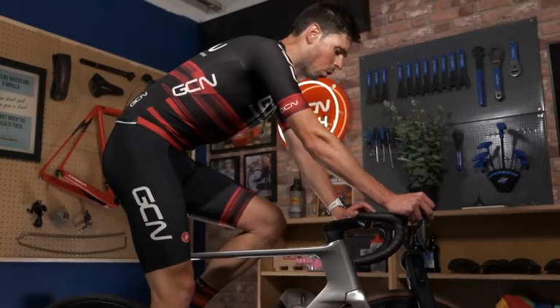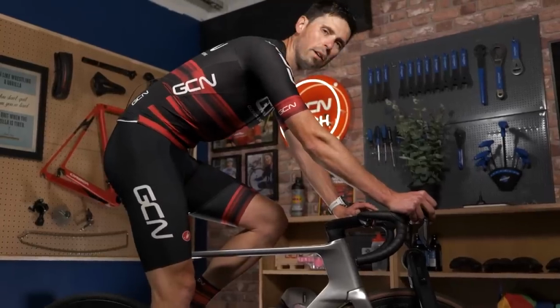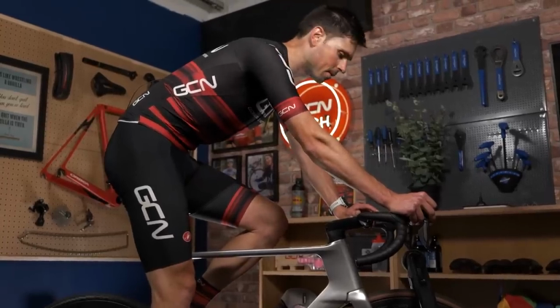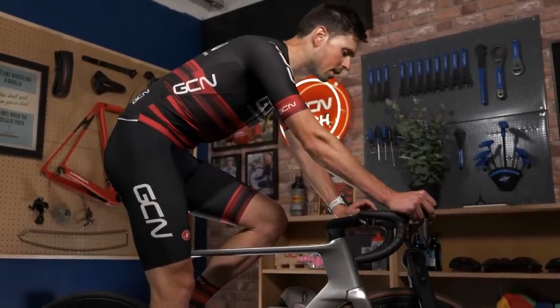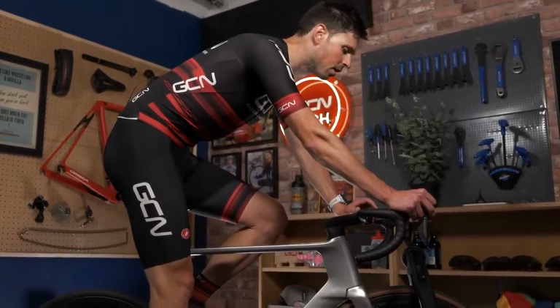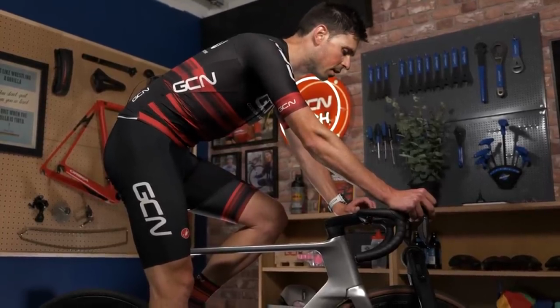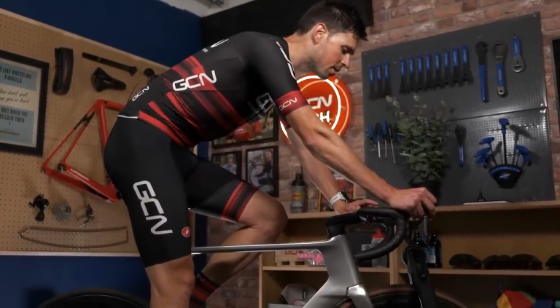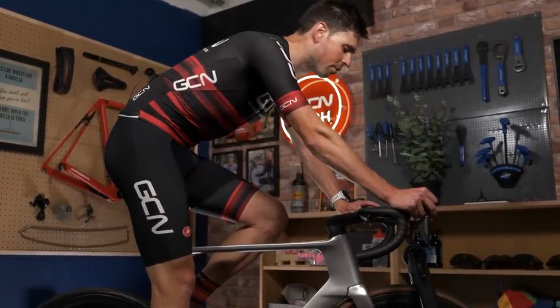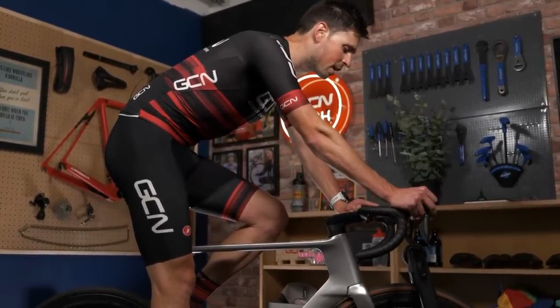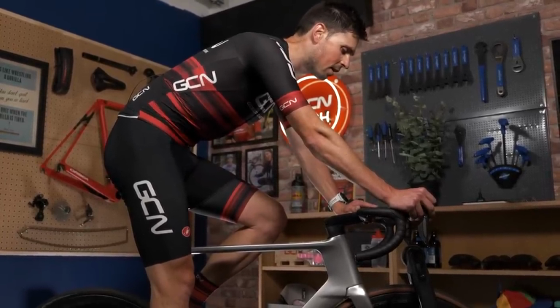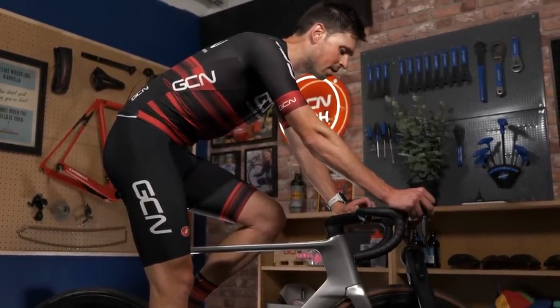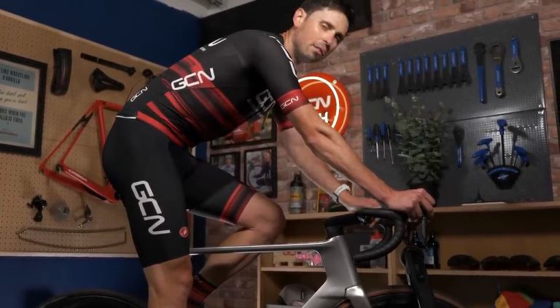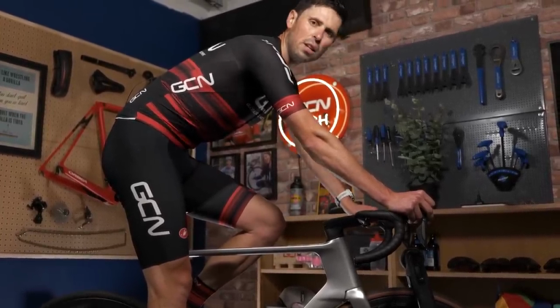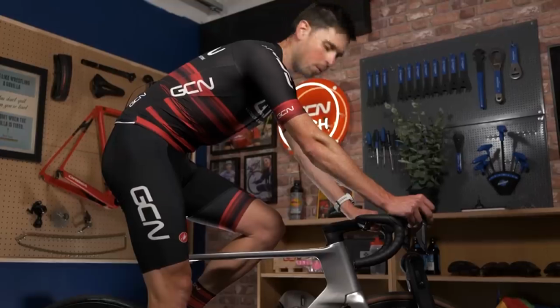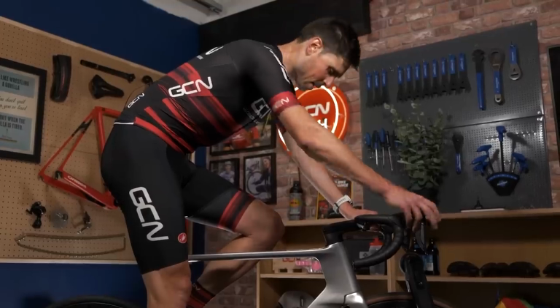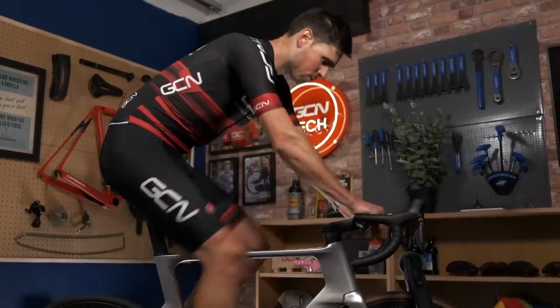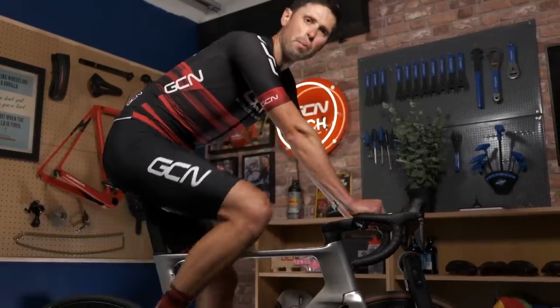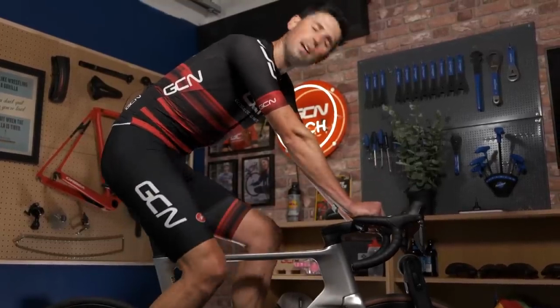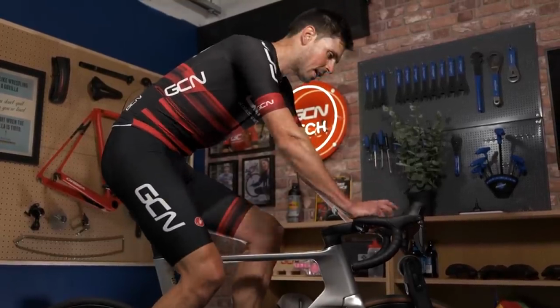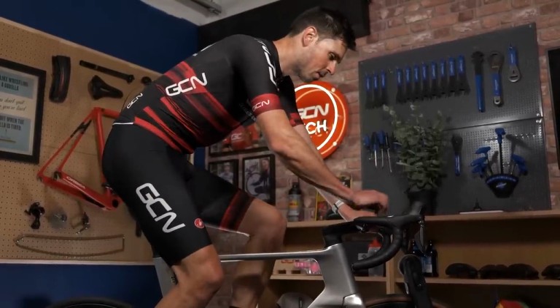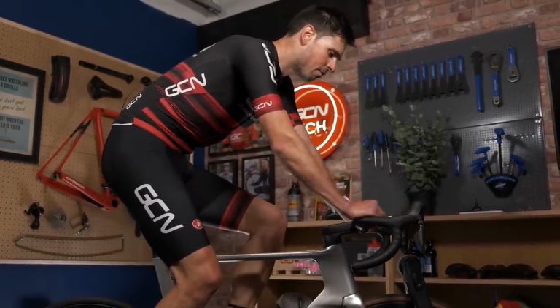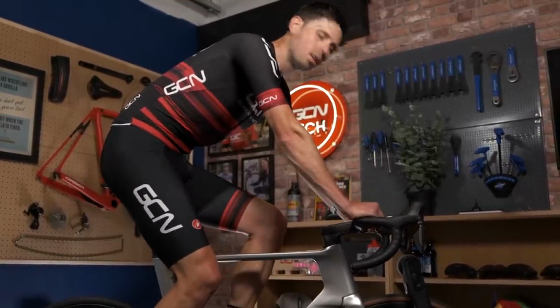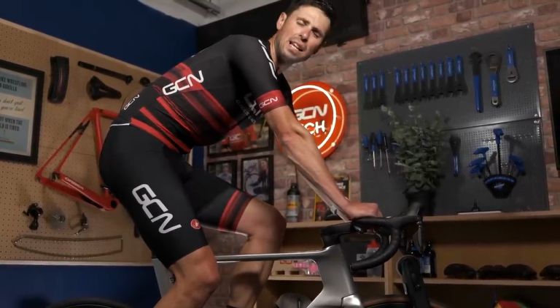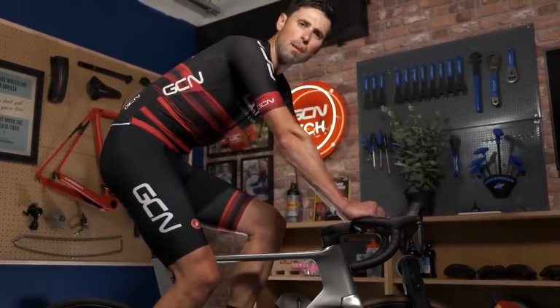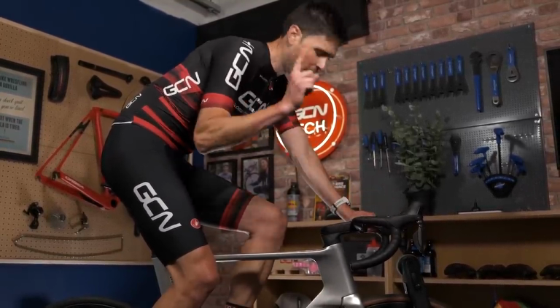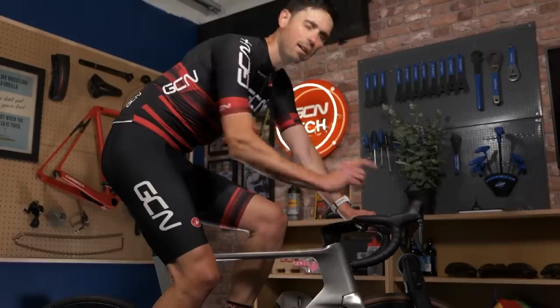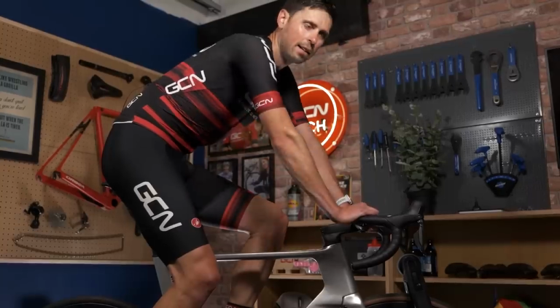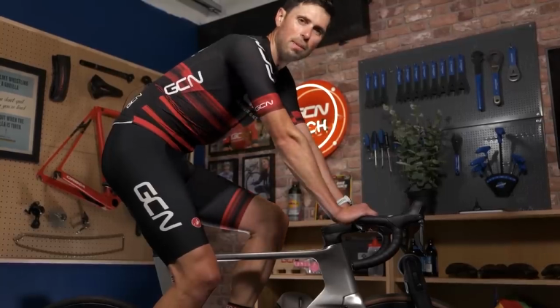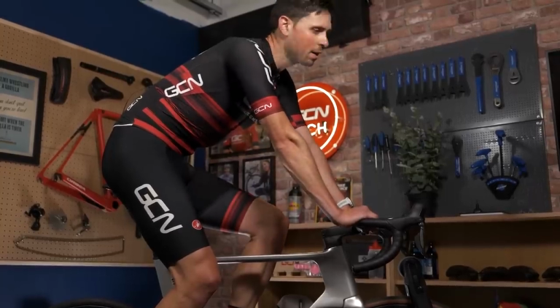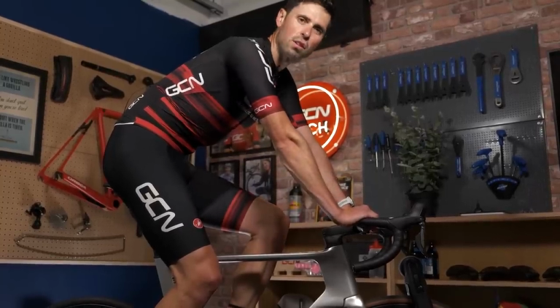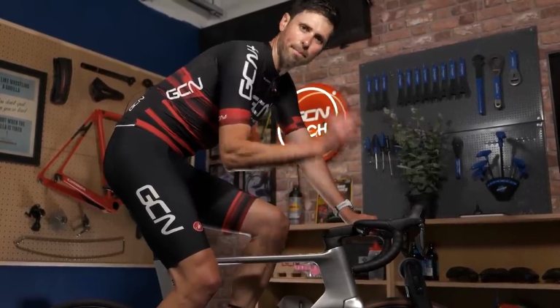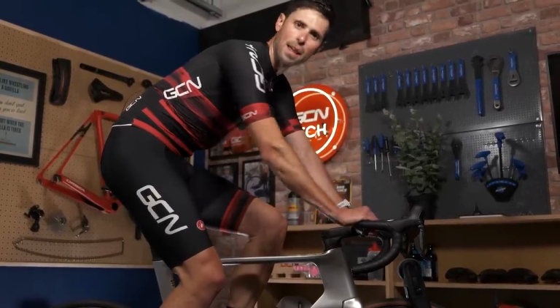All right, test done. Save all that valuable data. All I need to do now is jump off the bike, get downloaded all of this information, collate it into a table, and then we're going to discuss the results.